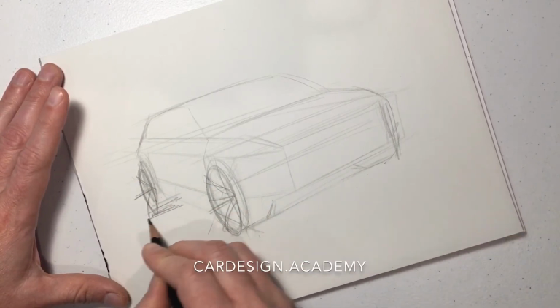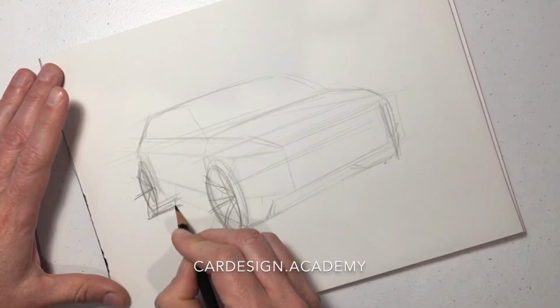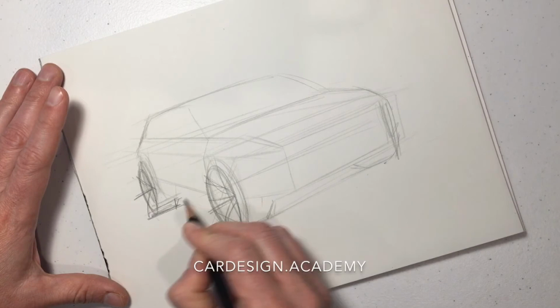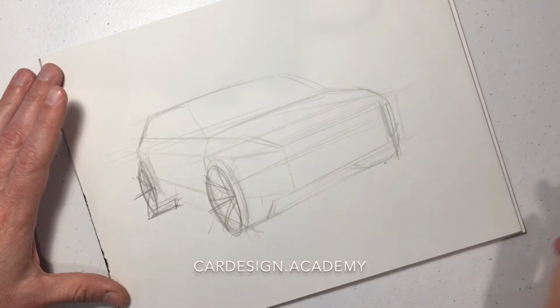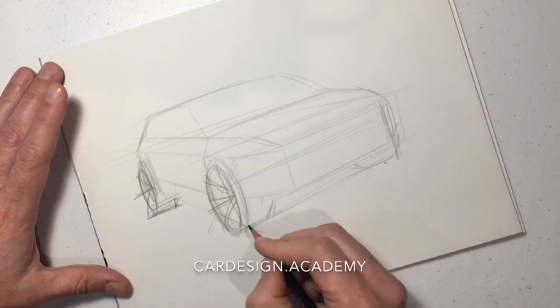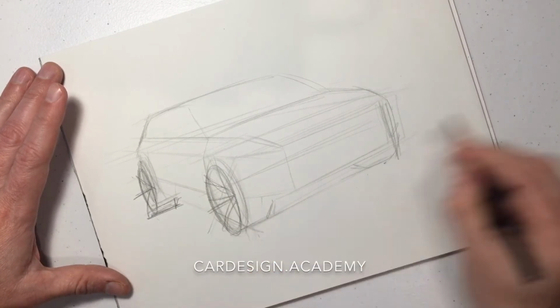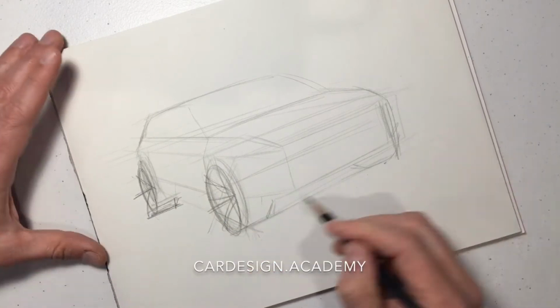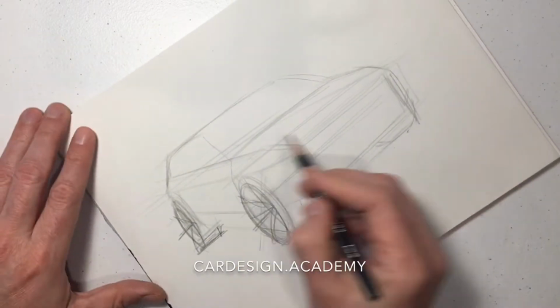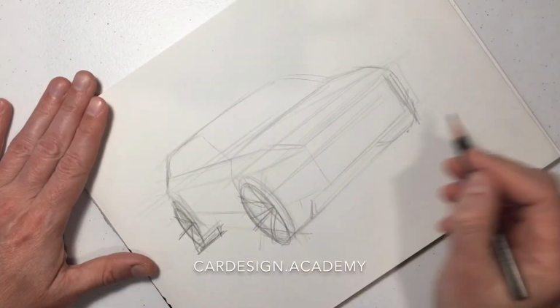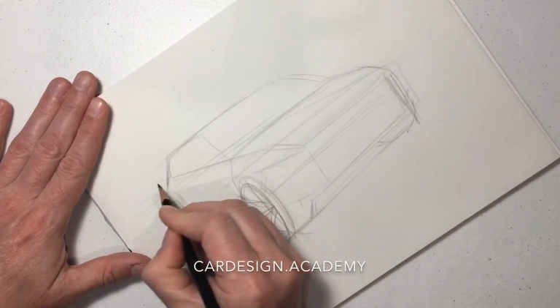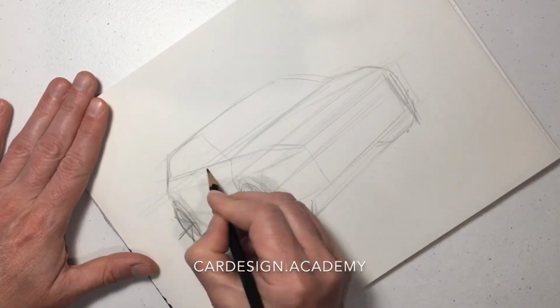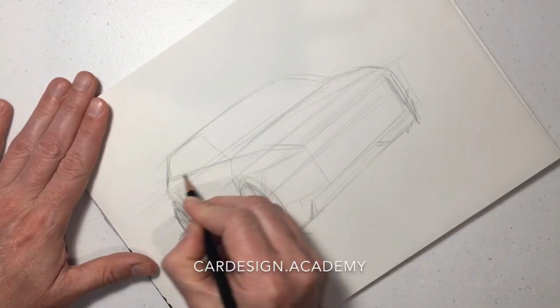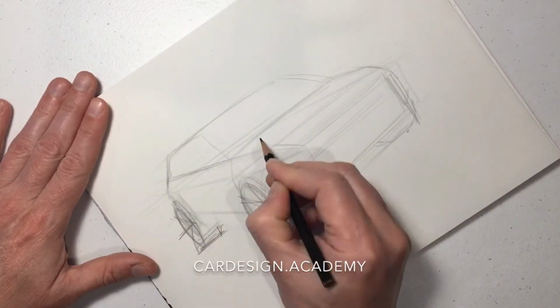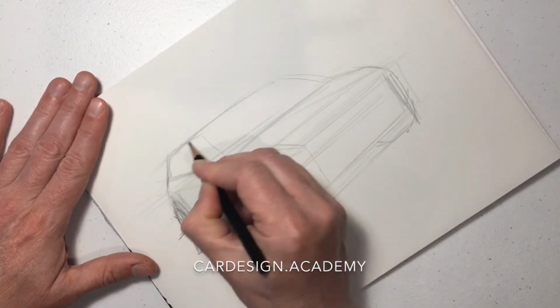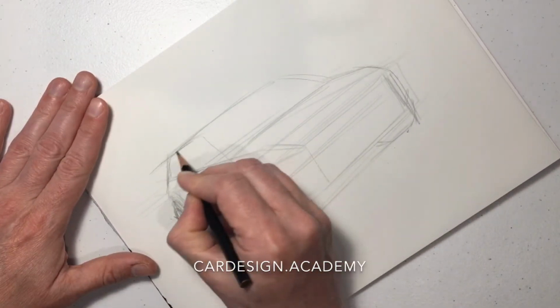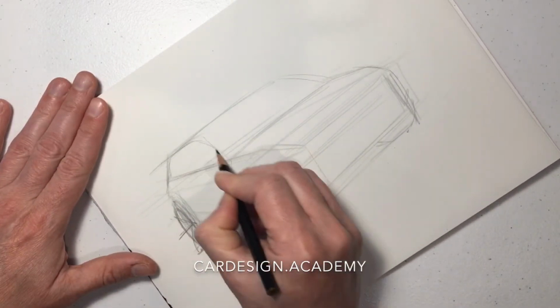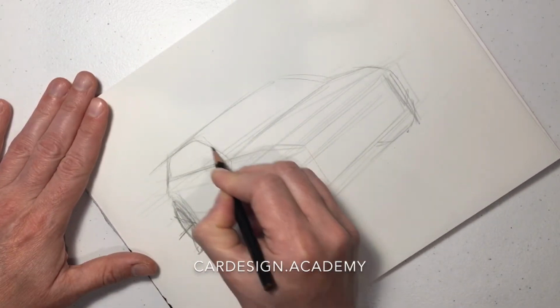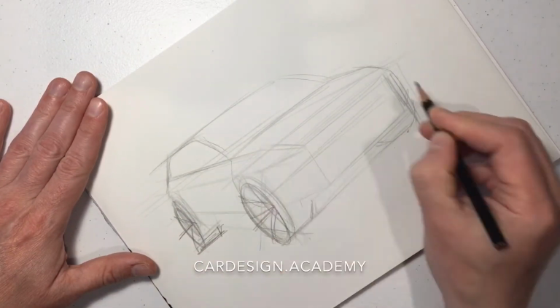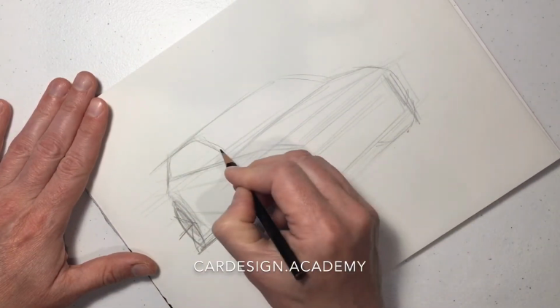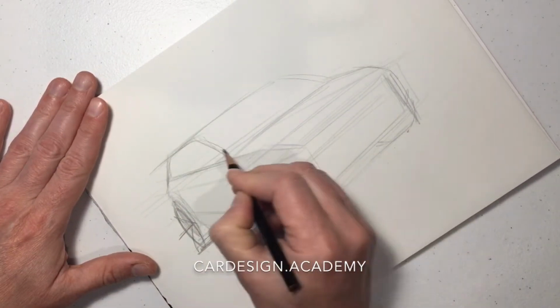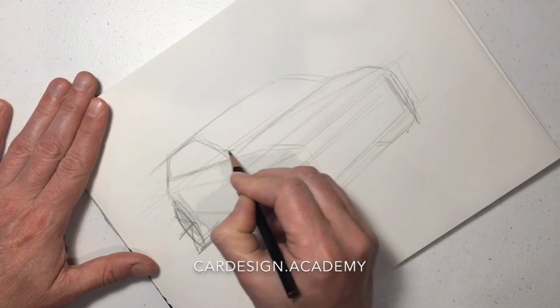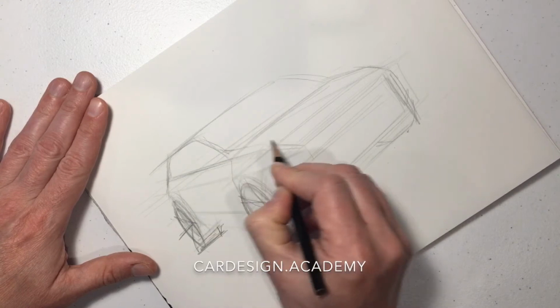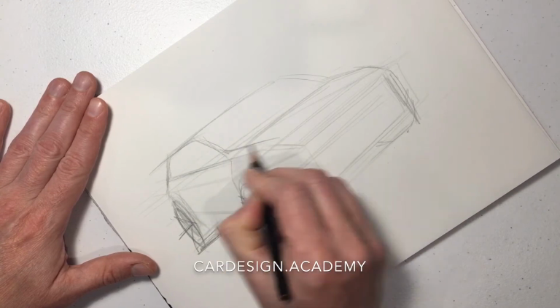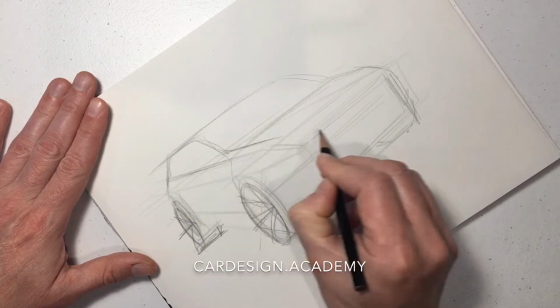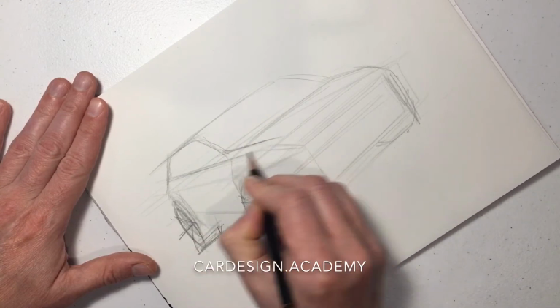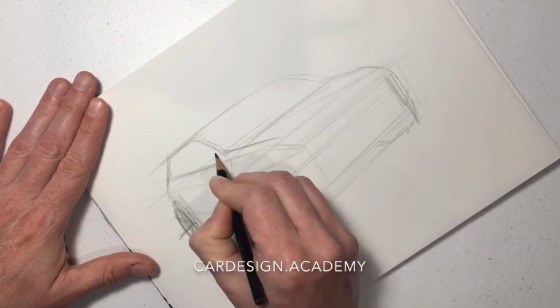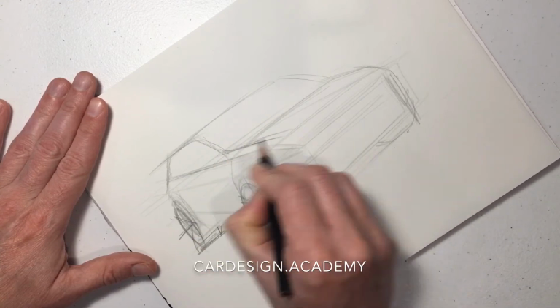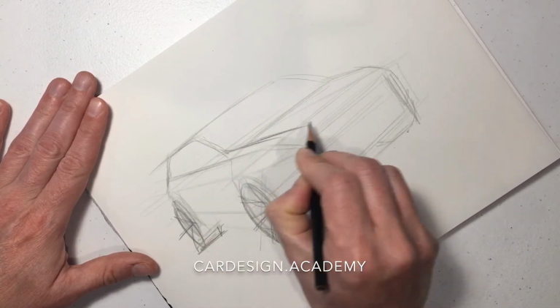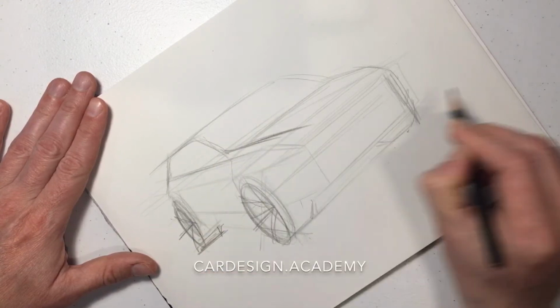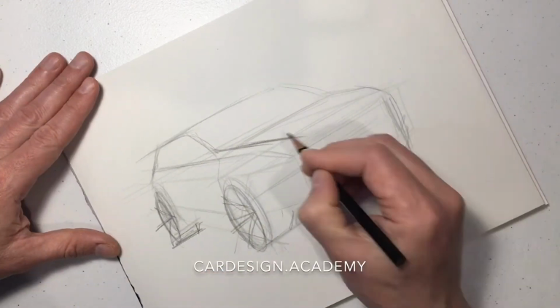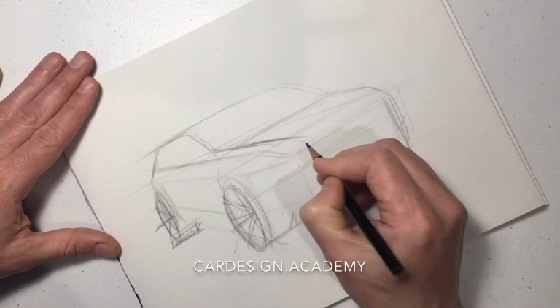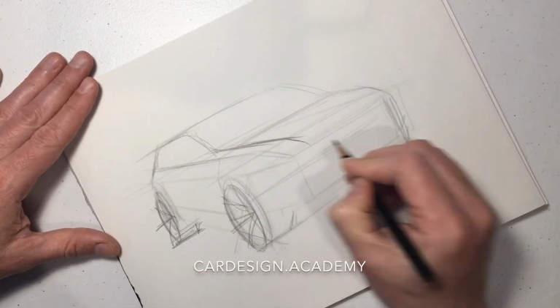As you can see, I'm continually adjusting the wheels in order to keep improving the stance and proportions.